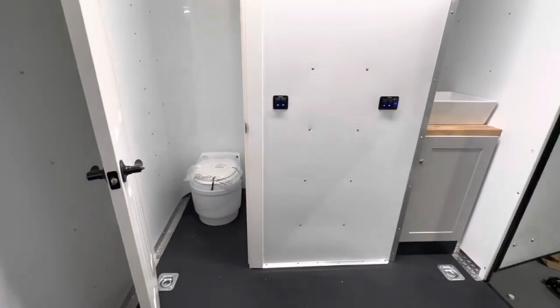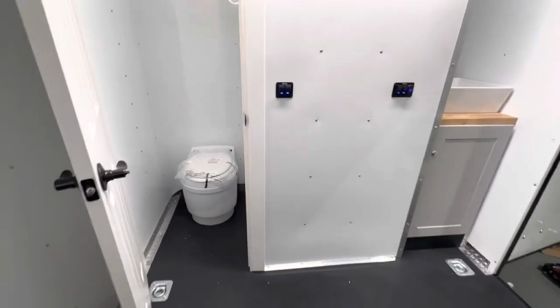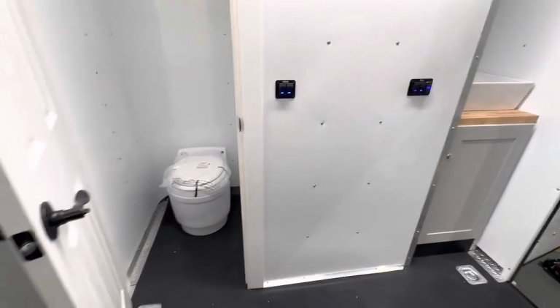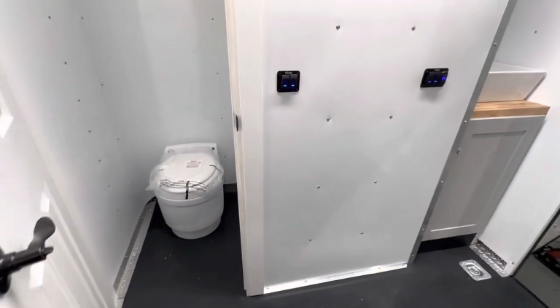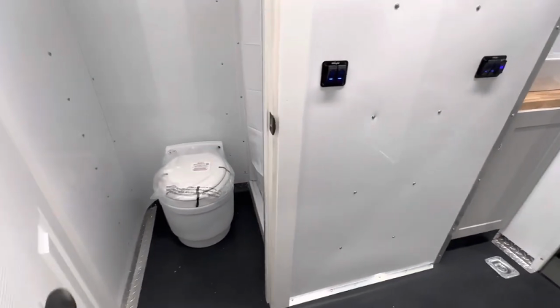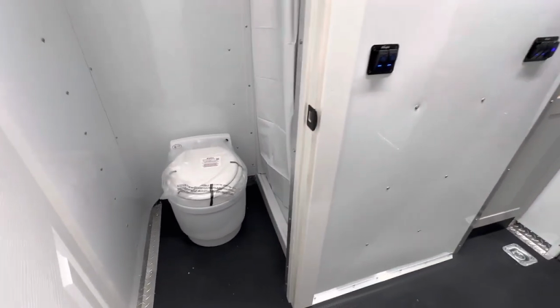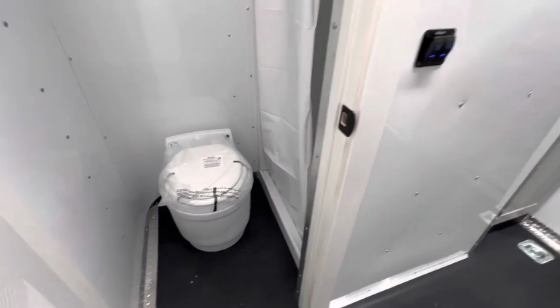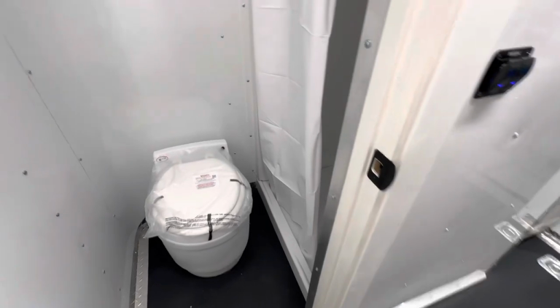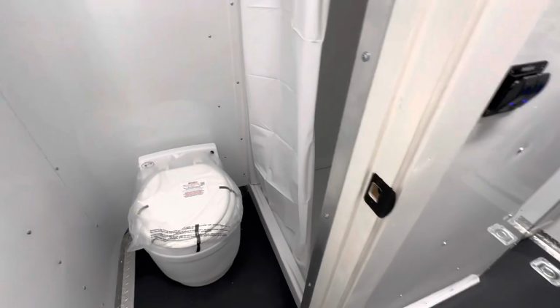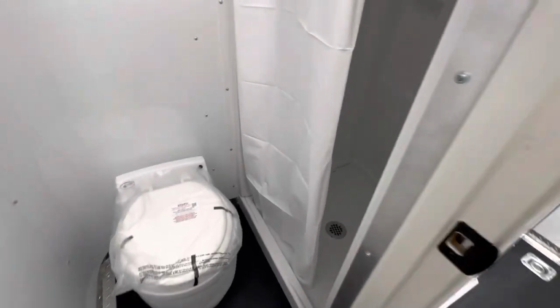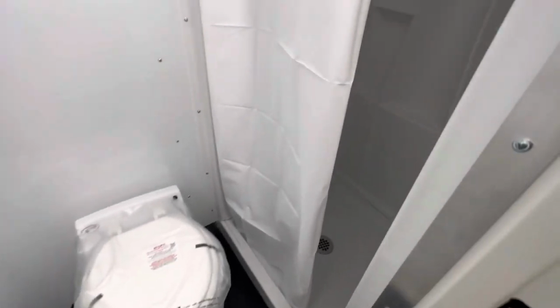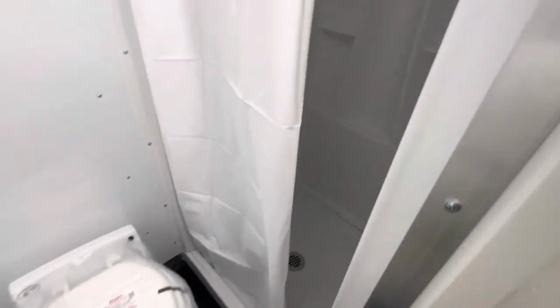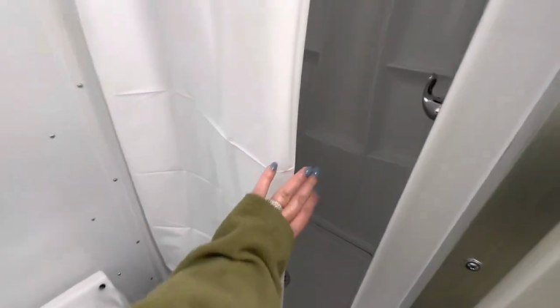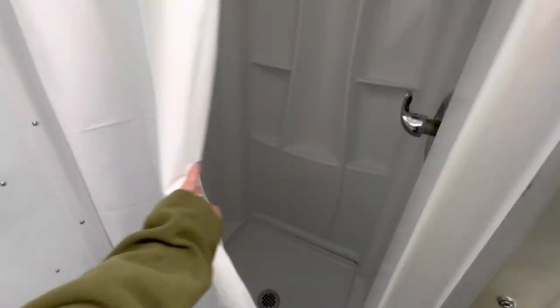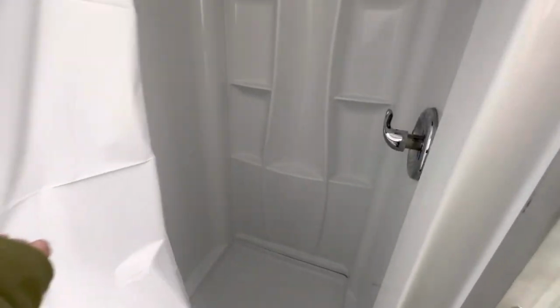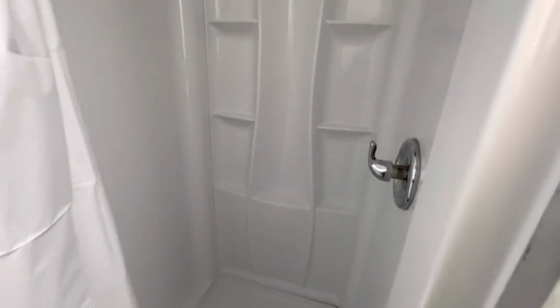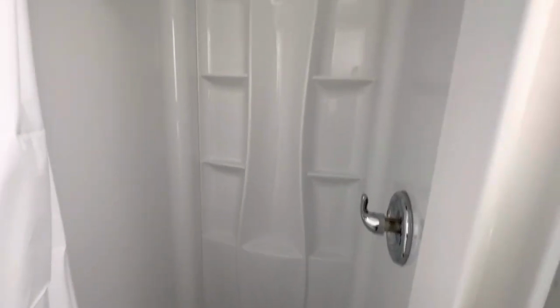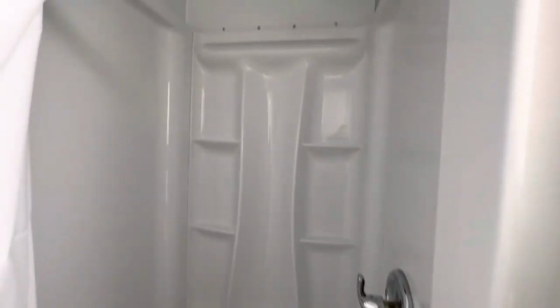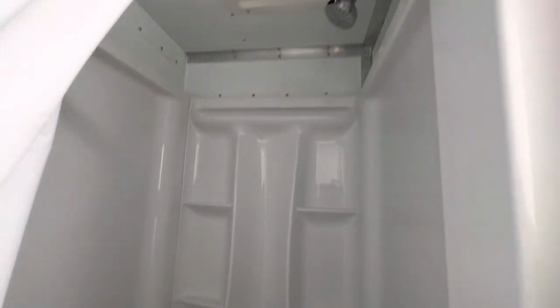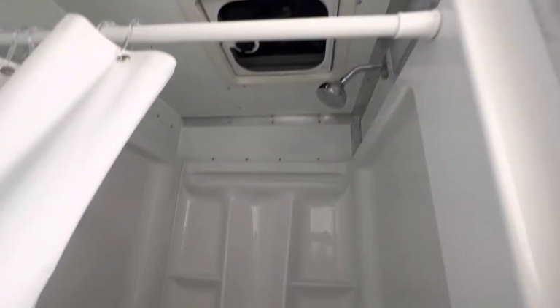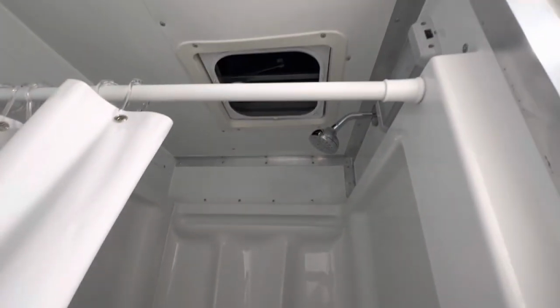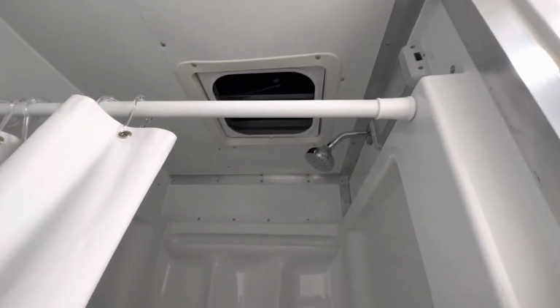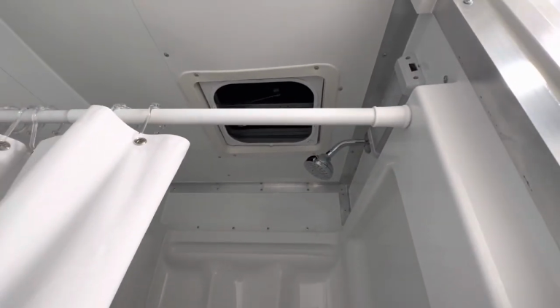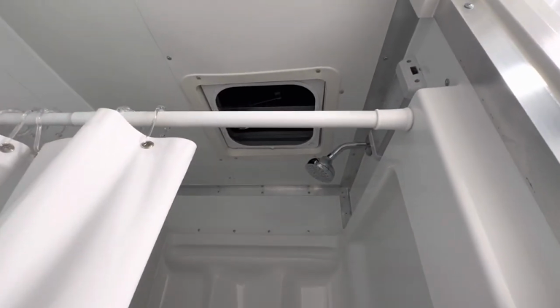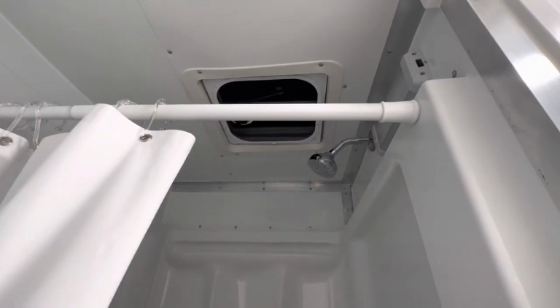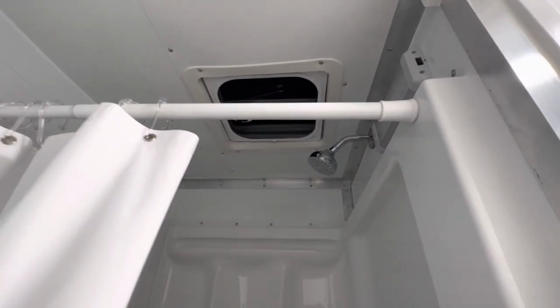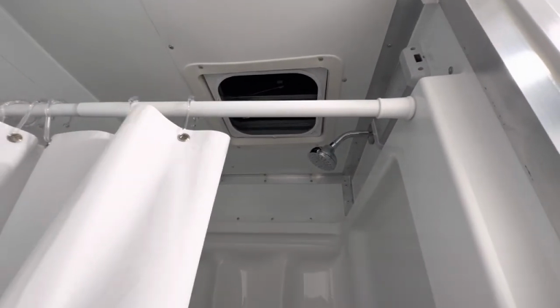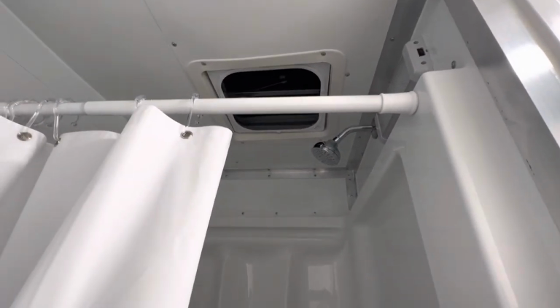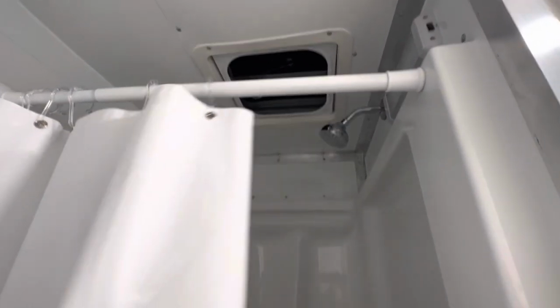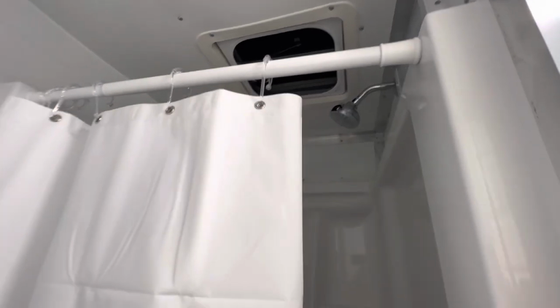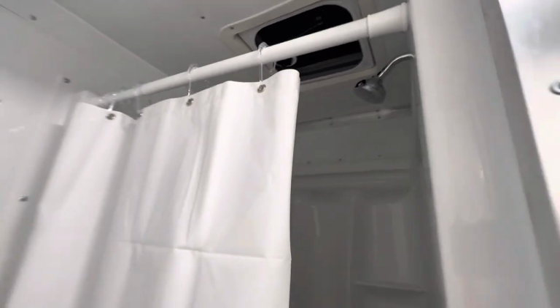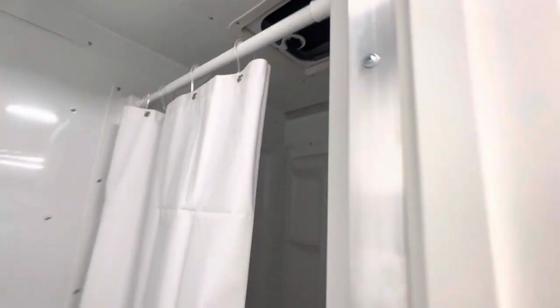We've got our Laveo dry flush toilet in this little room here, as well as a 32 by 32 shower, so you've got plenty of room in here to clean up and do what you need to do. We also have our Max Air fan up there, so you've got some great ventilation in here — super excited to be able to offer this in our seven-wides.